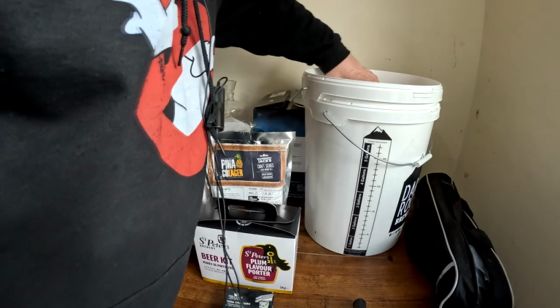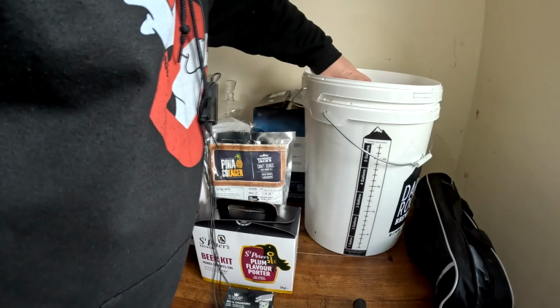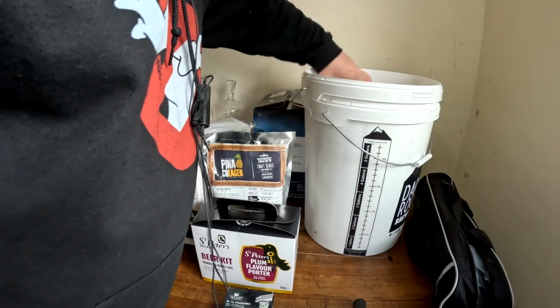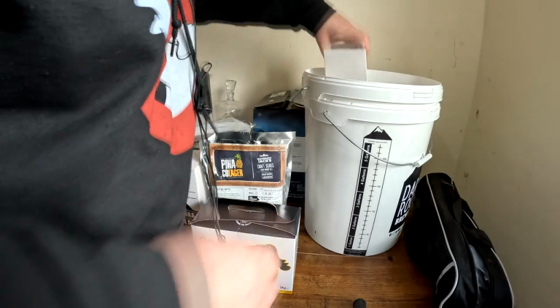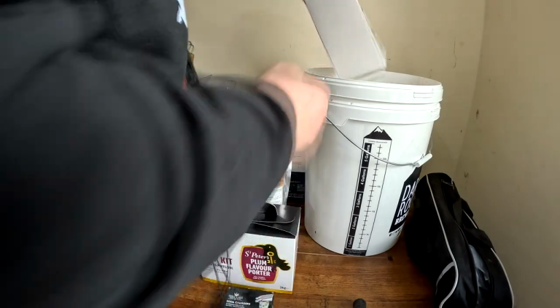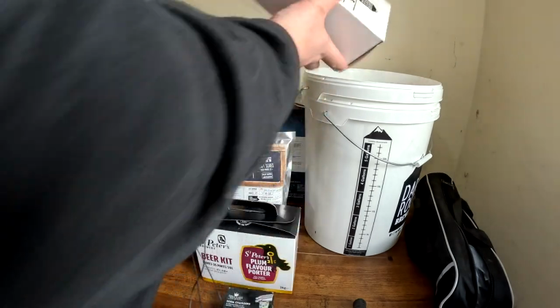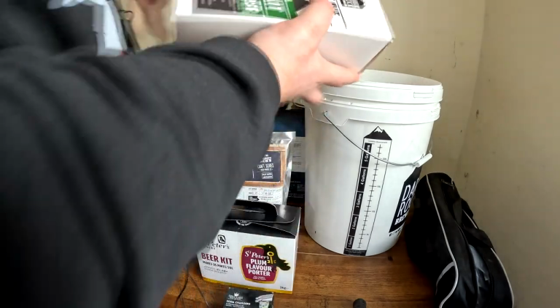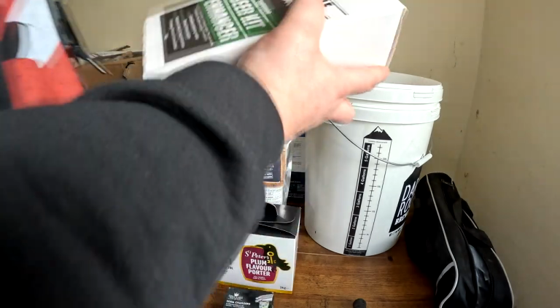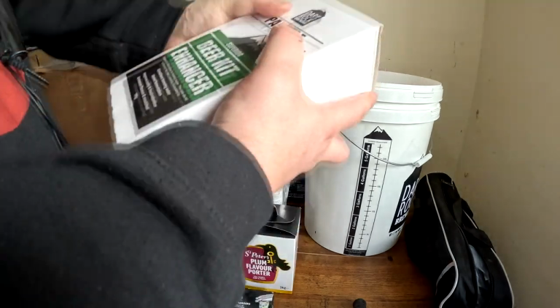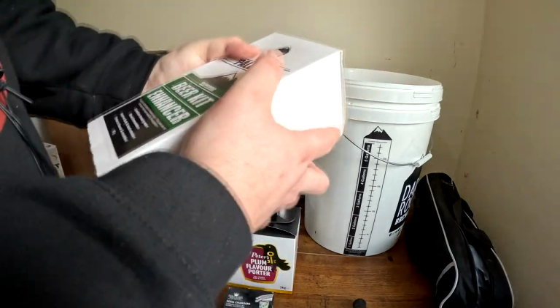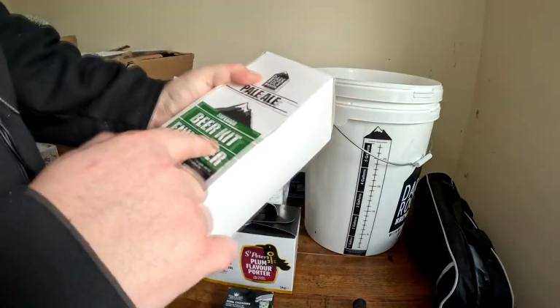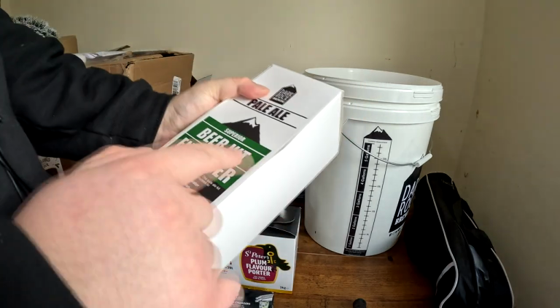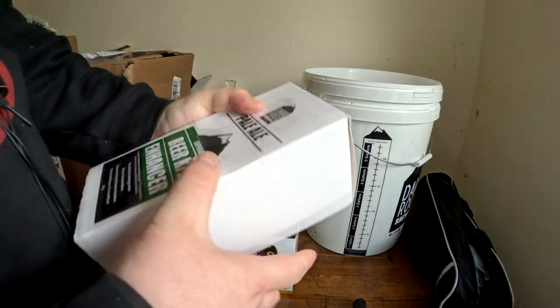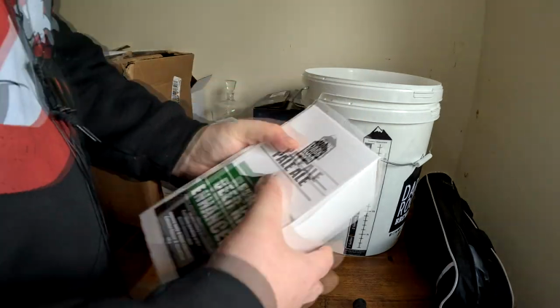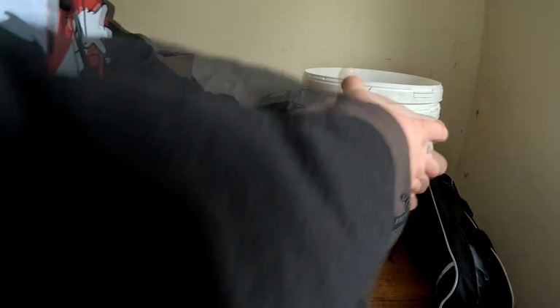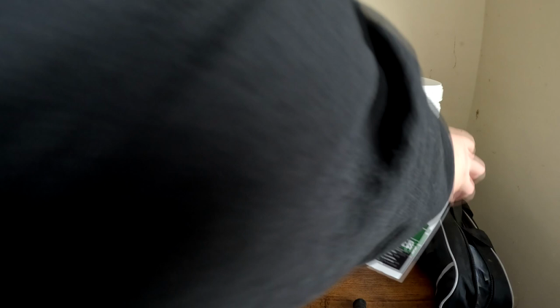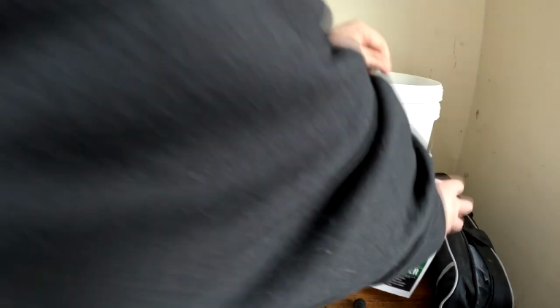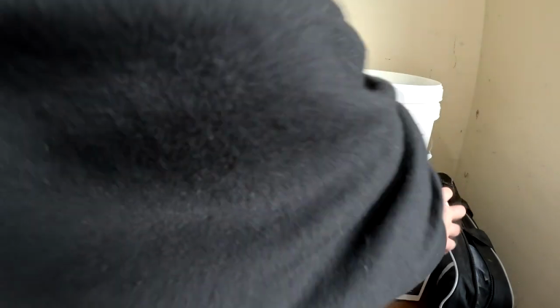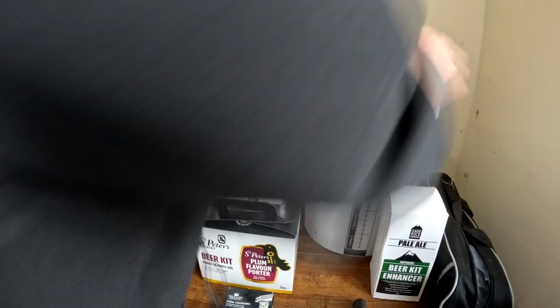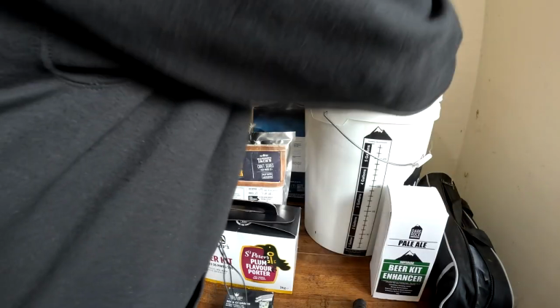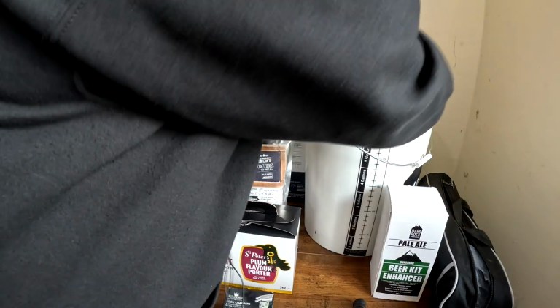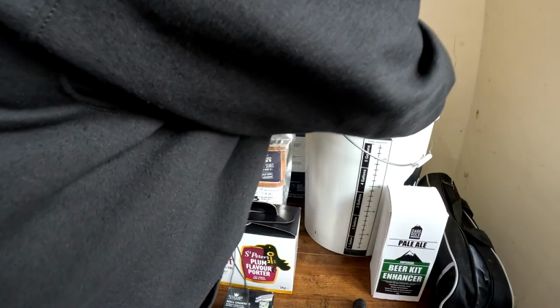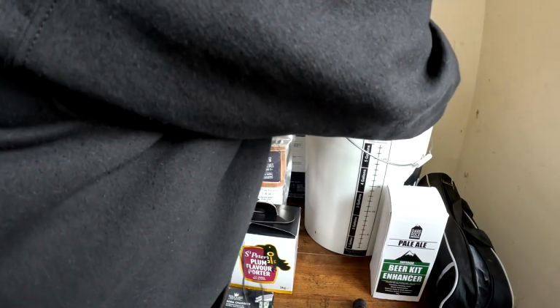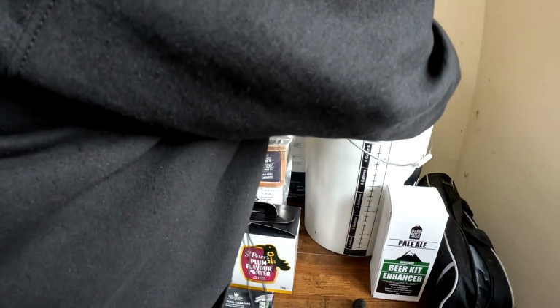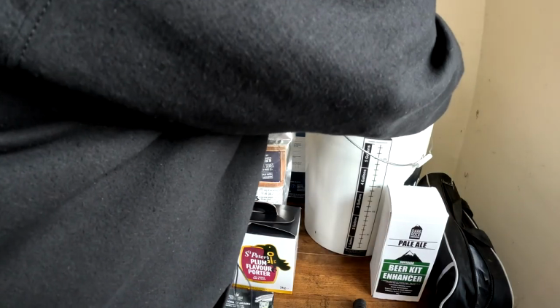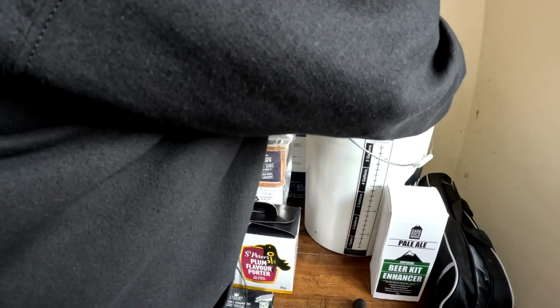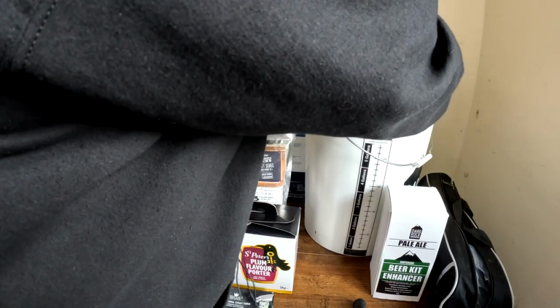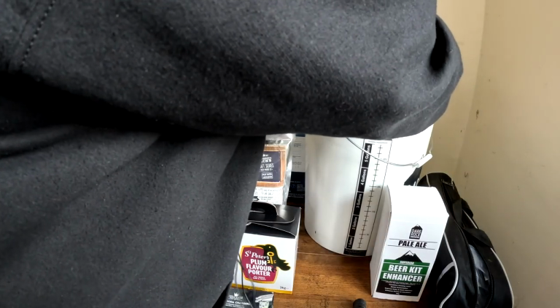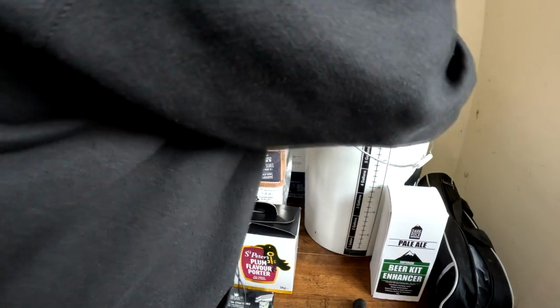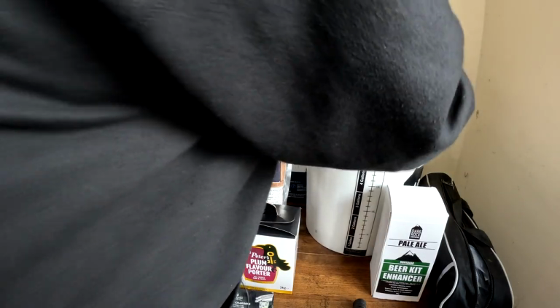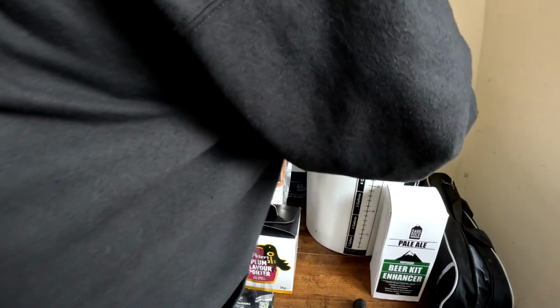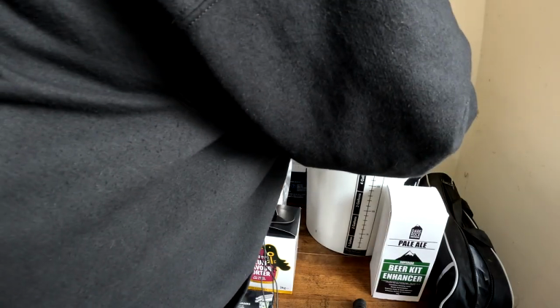We've also got some beer kit enhancers here — I don't need to go through all of those individually.